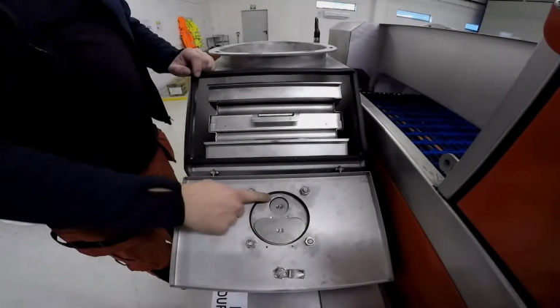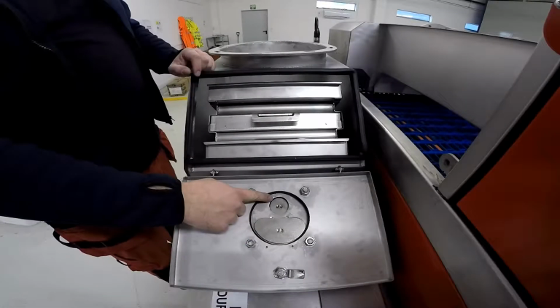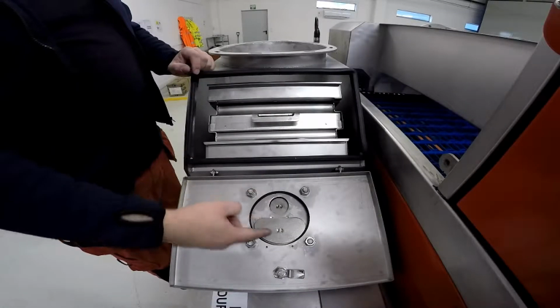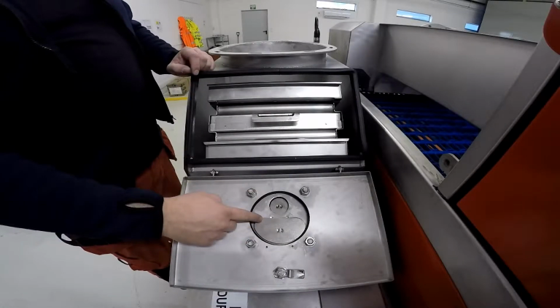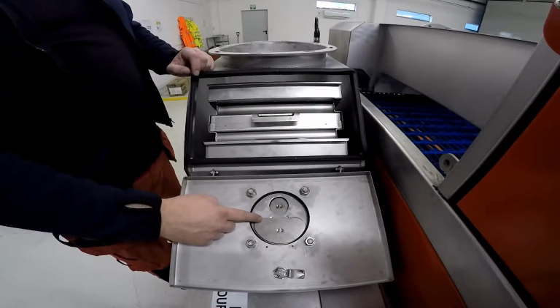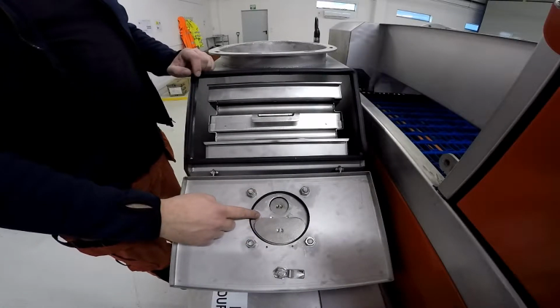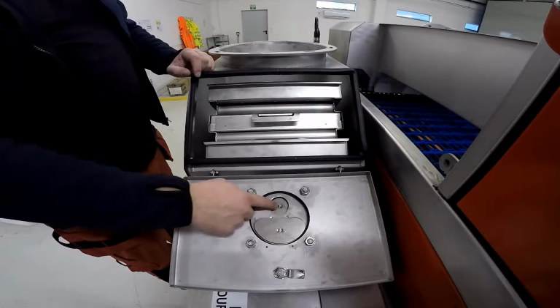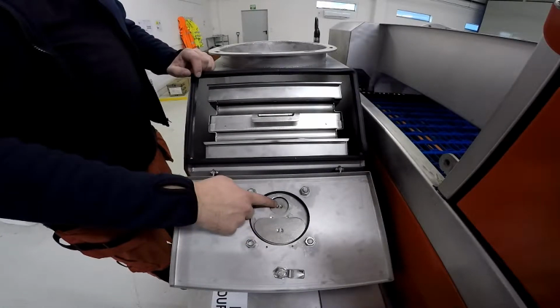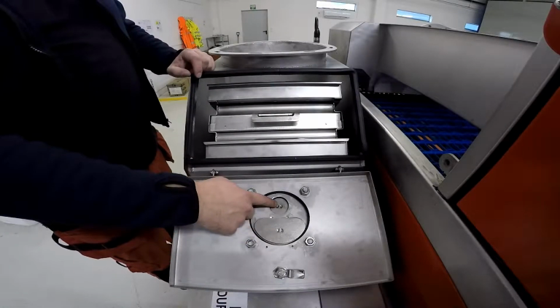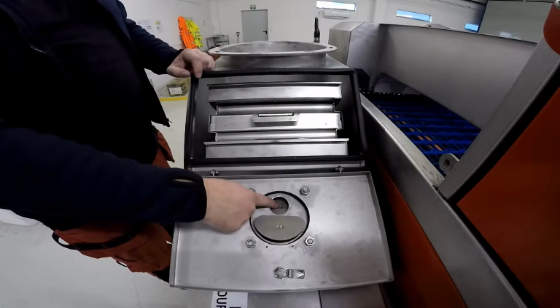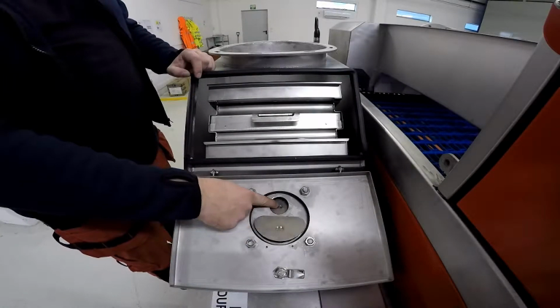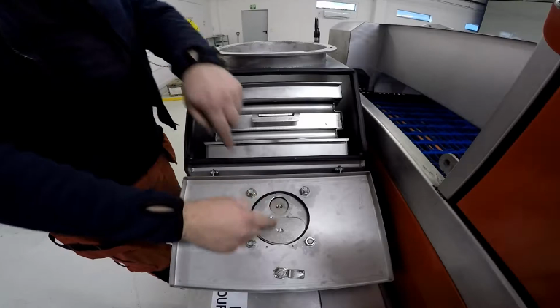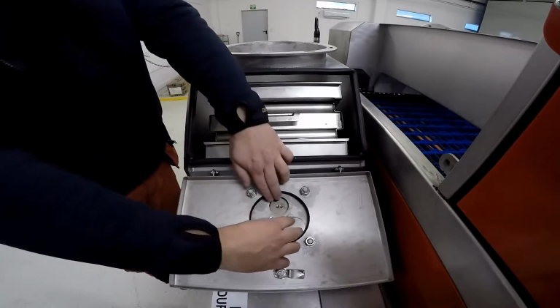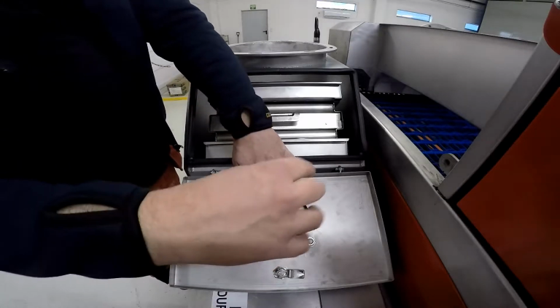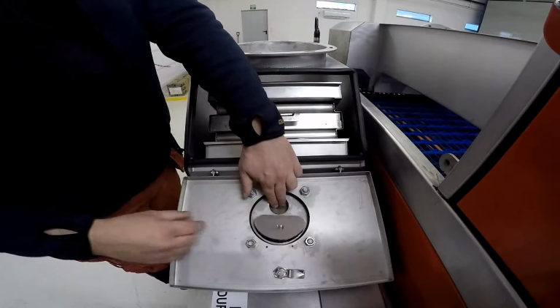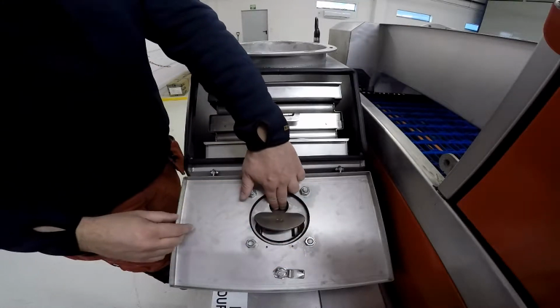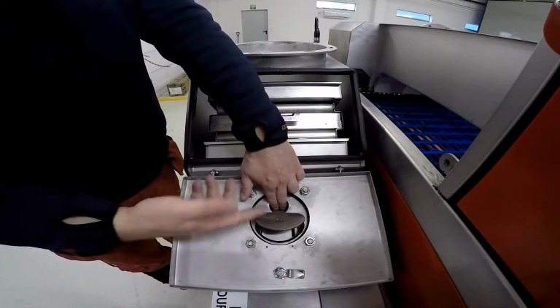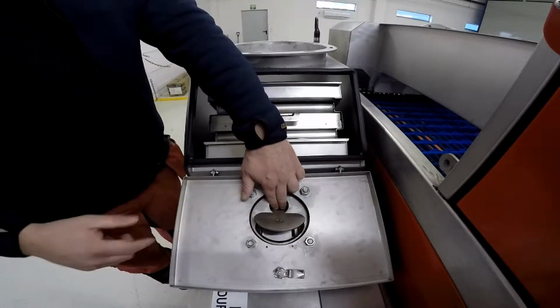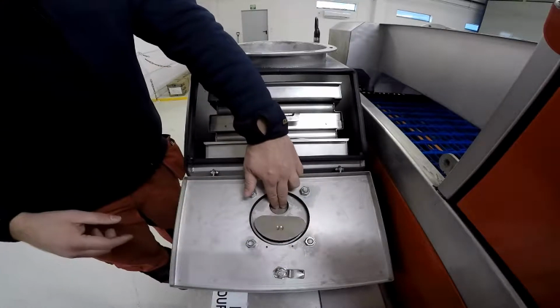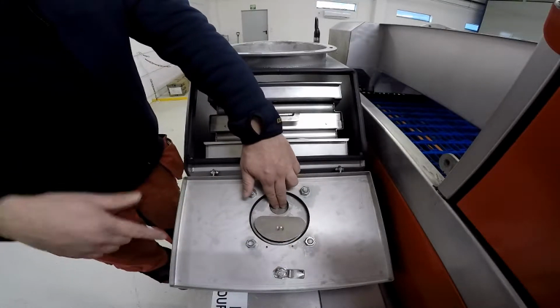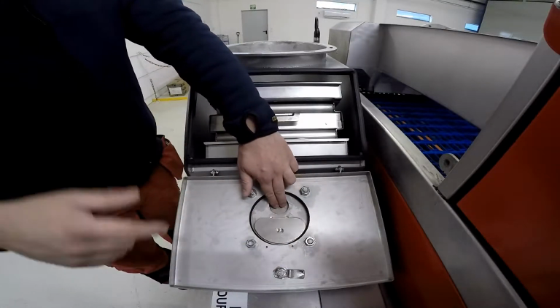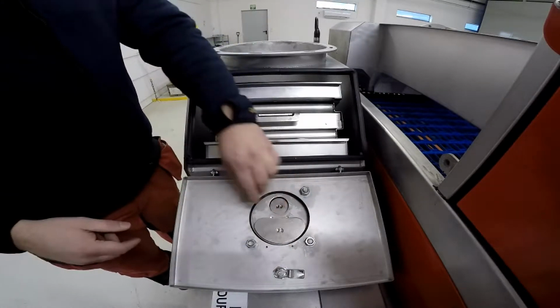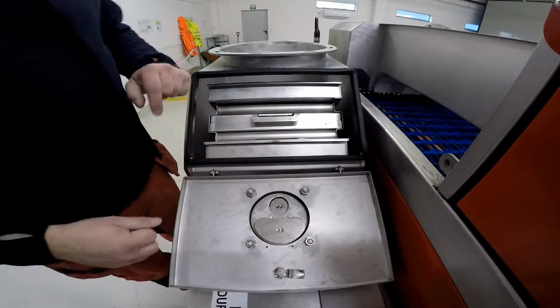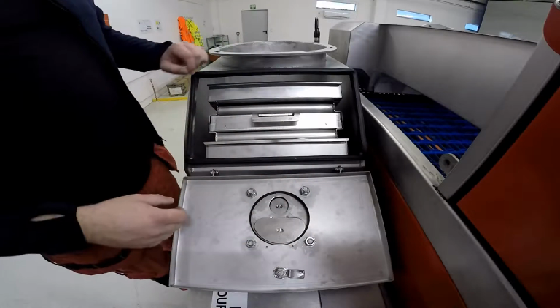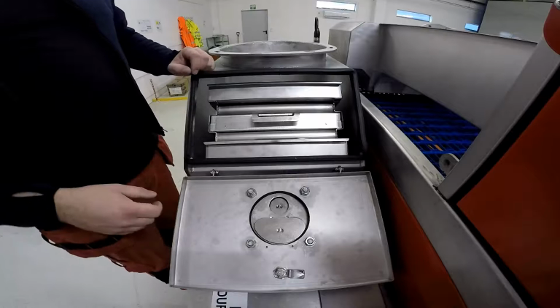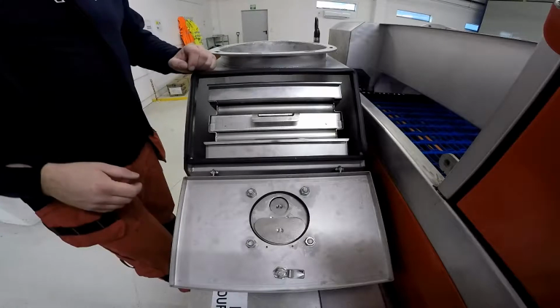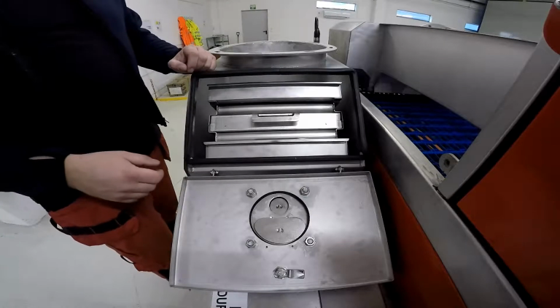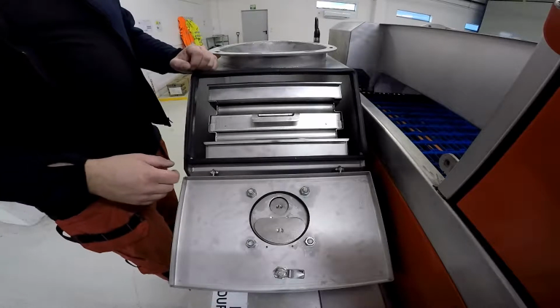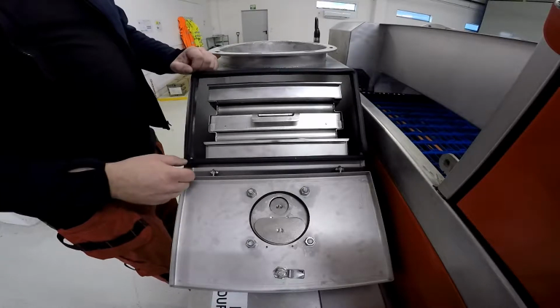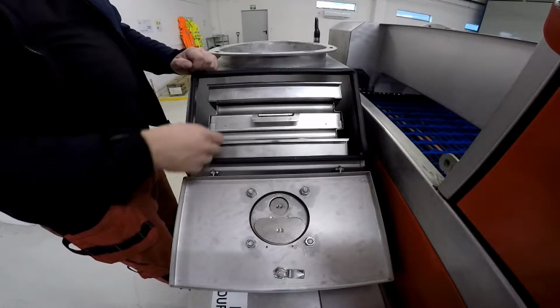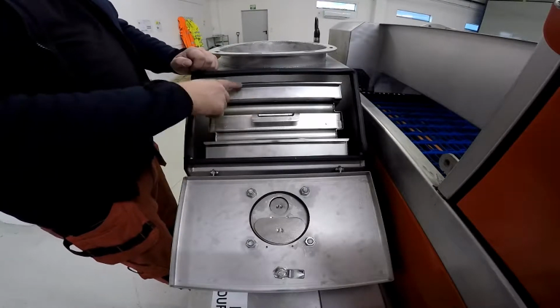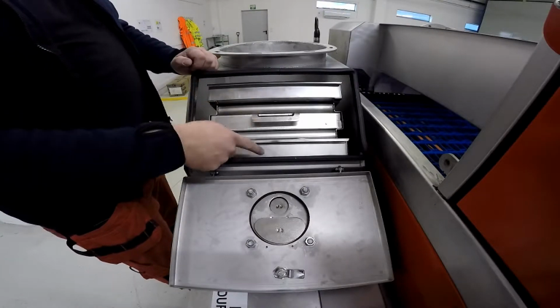This is the new pressure relief valve. So if the pressure is too much in the vacuum system, this valve will open. It will suck on the big part and open up the little part to relieve the pressure in the system.